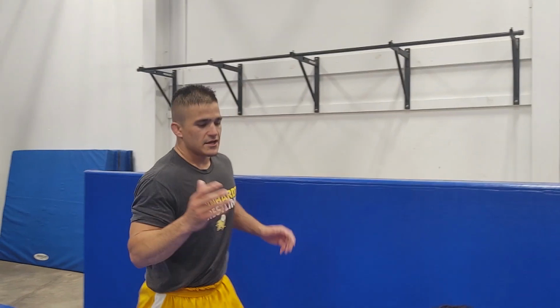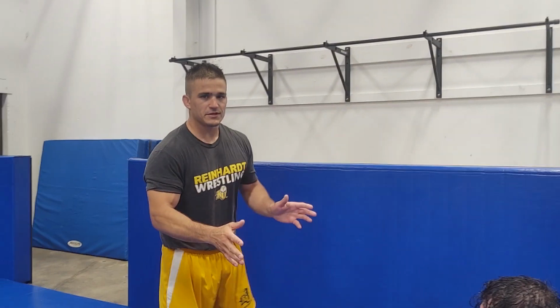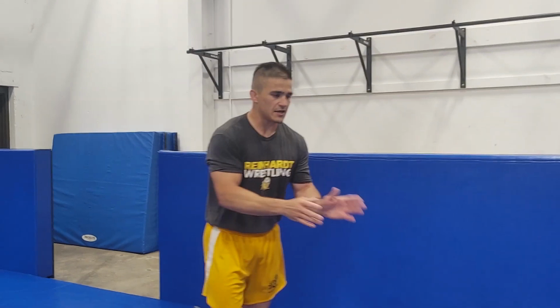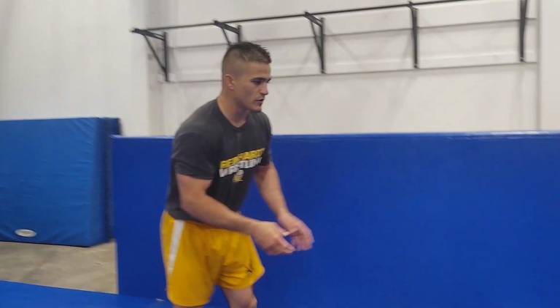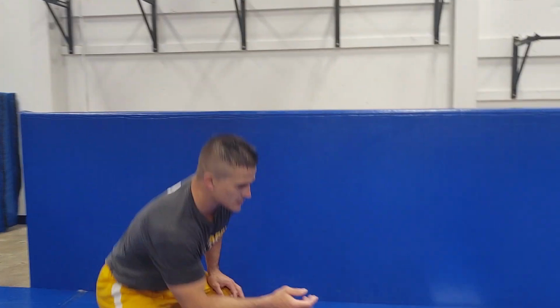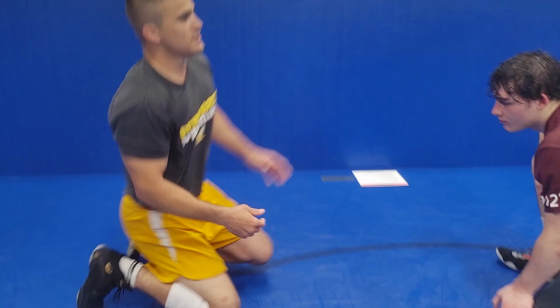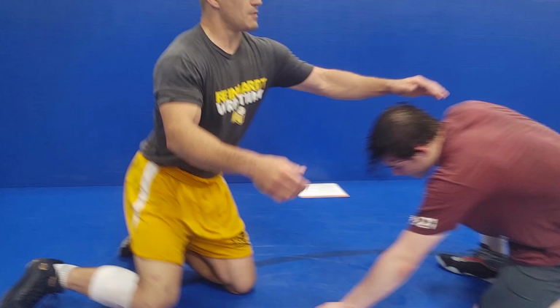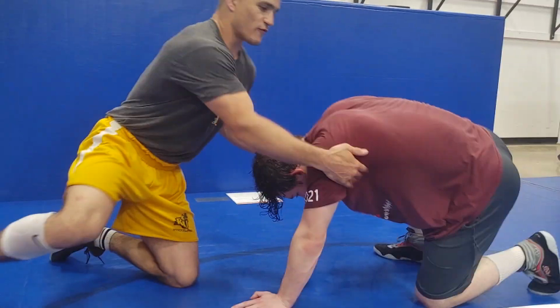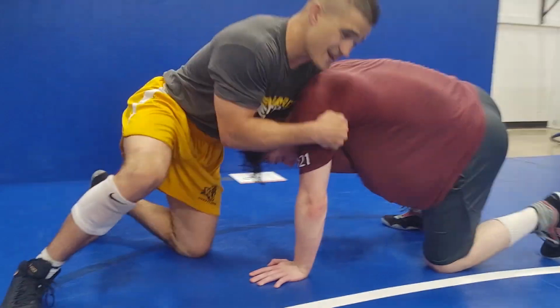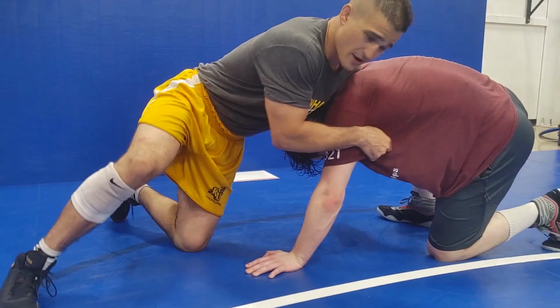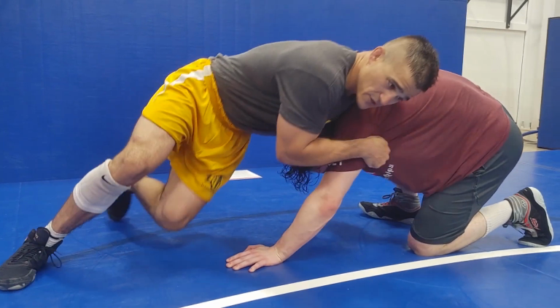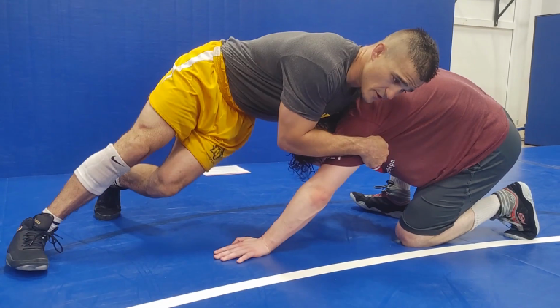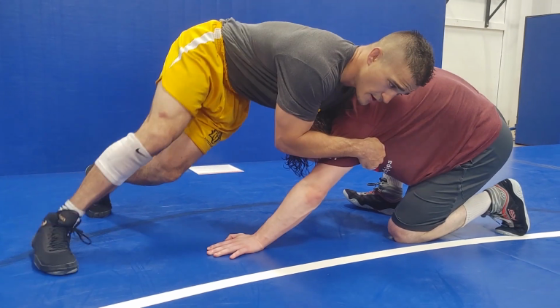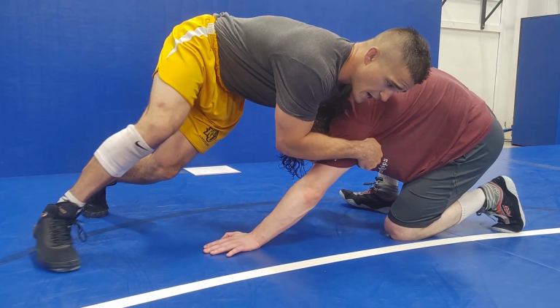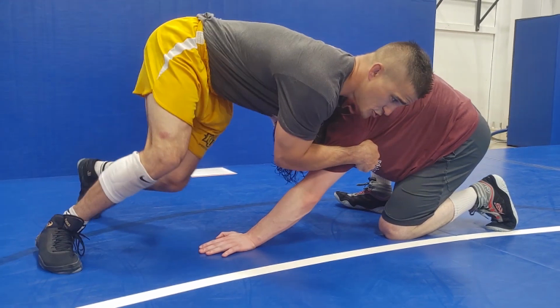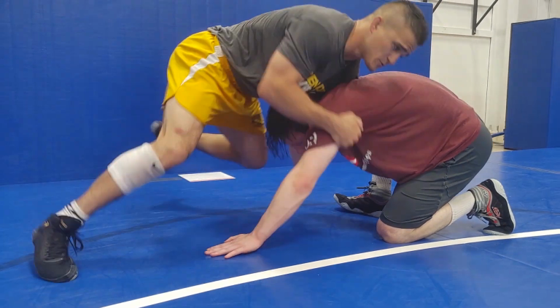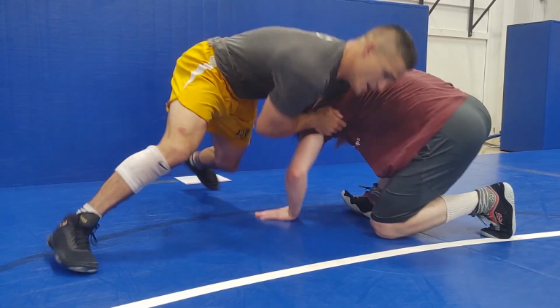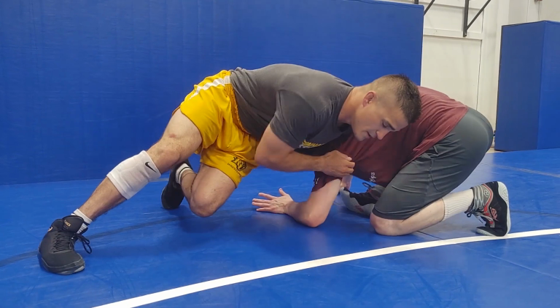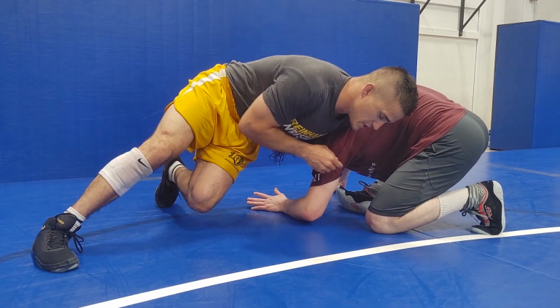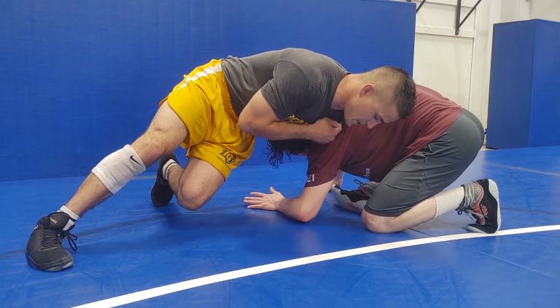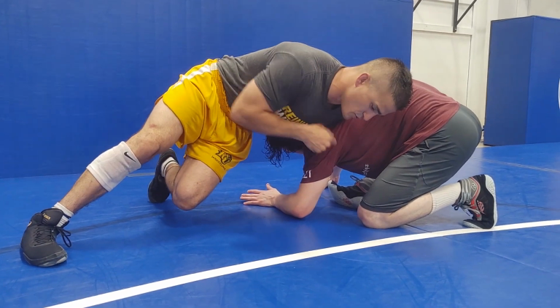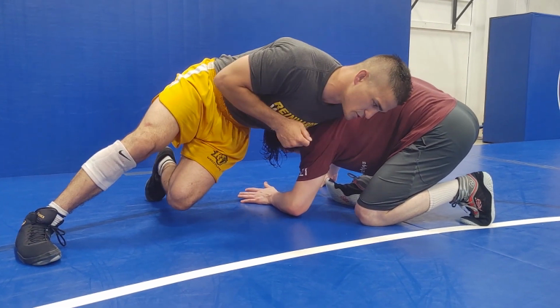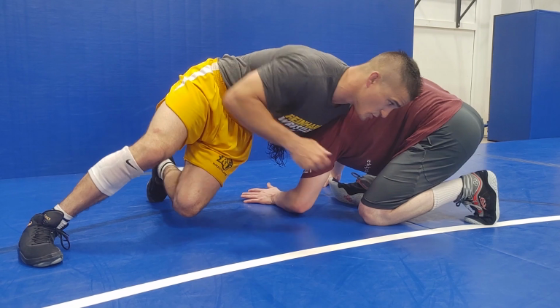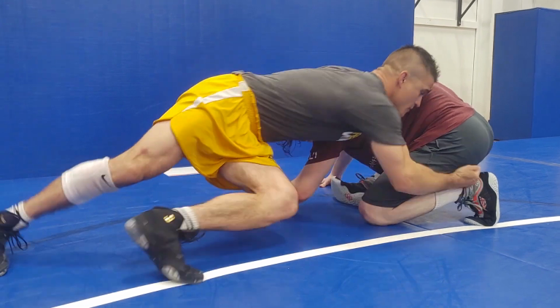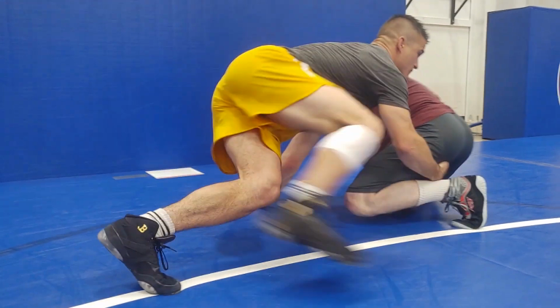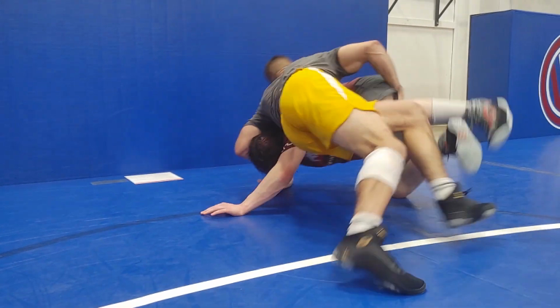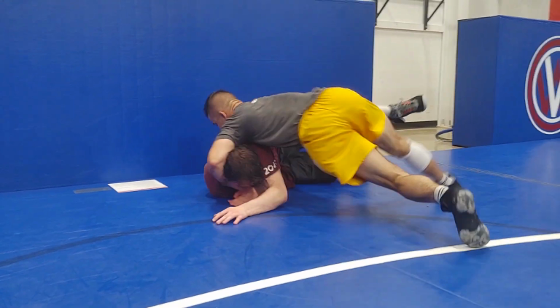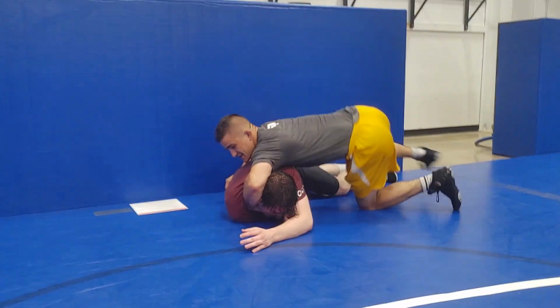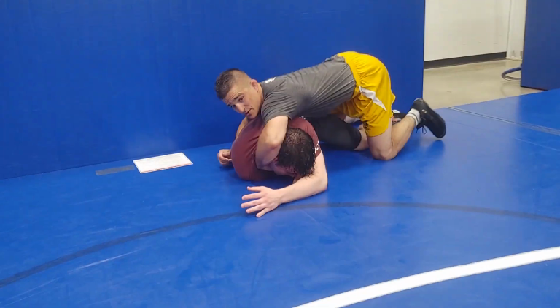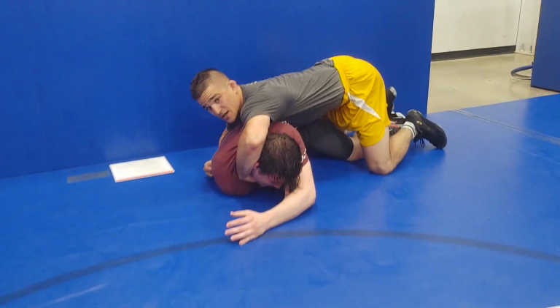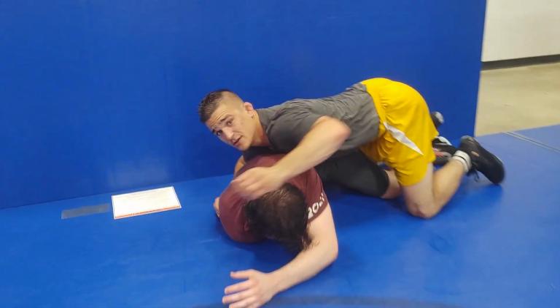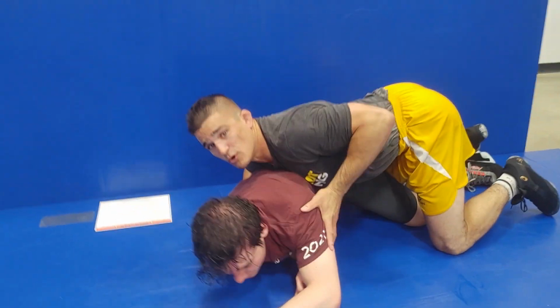Same exact concept with this. I'm in my front headlock, I'm pressuring in hard, I'm going to juke this way, jab step, shoulder goes over shoulder, jump down, keep his chin — two points.